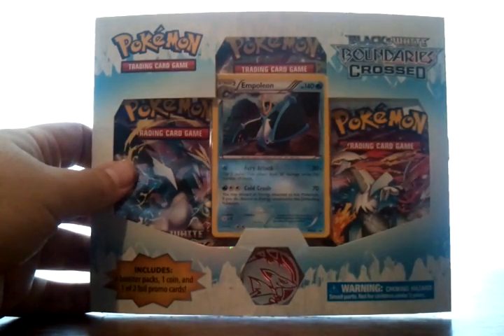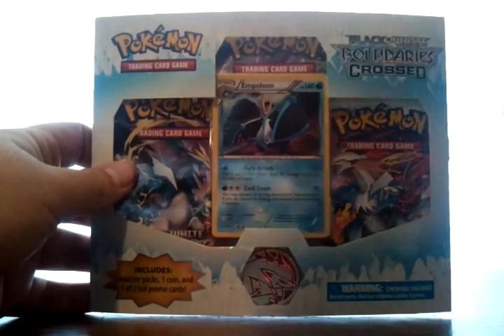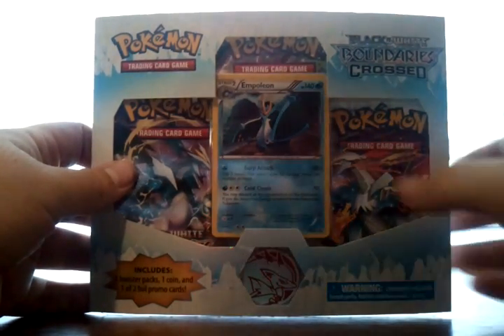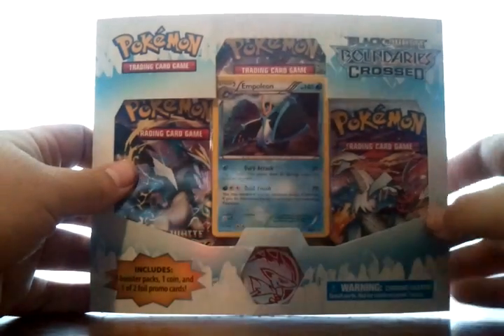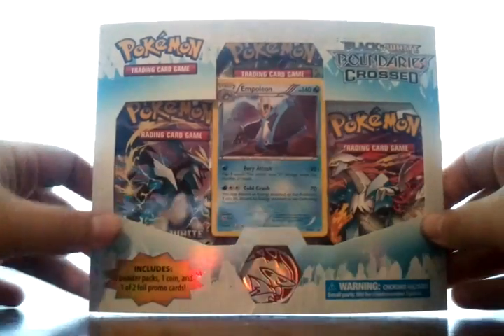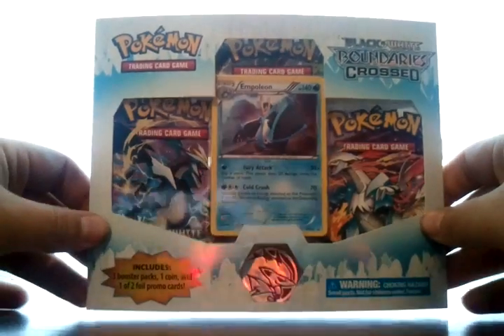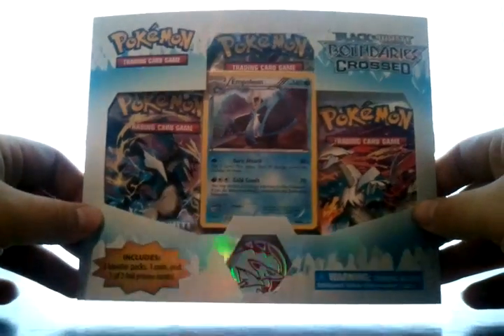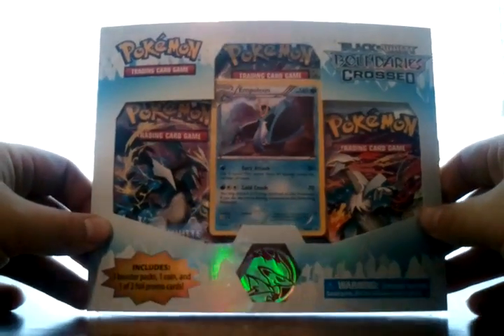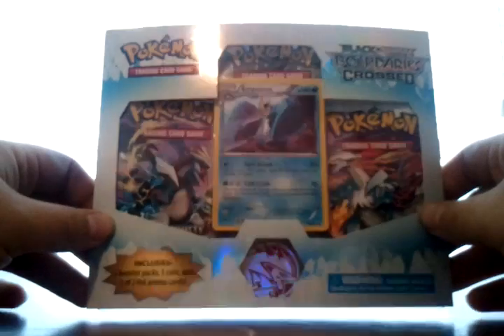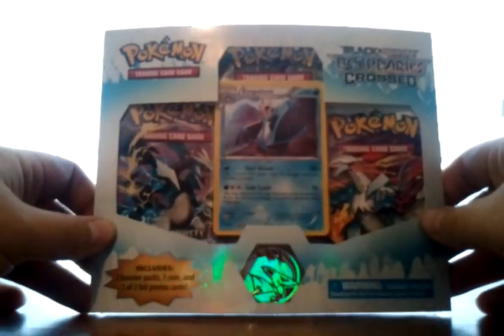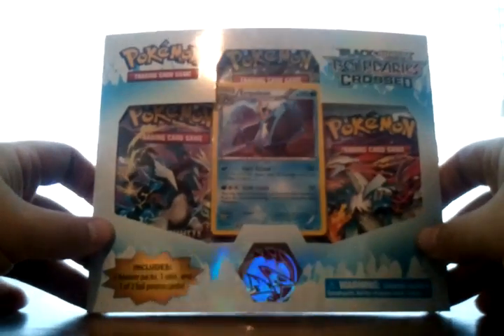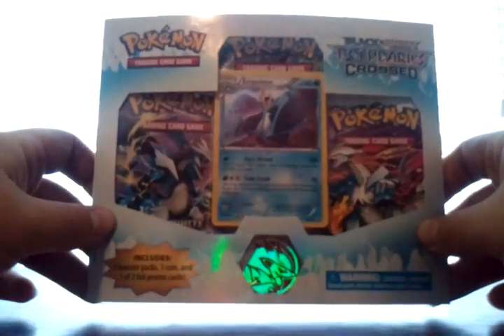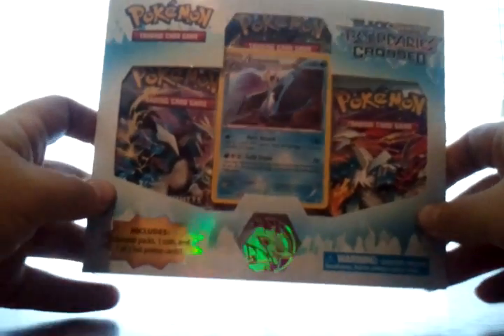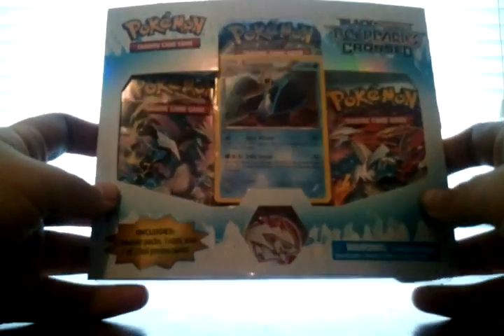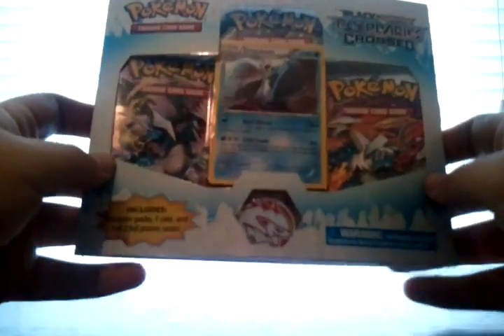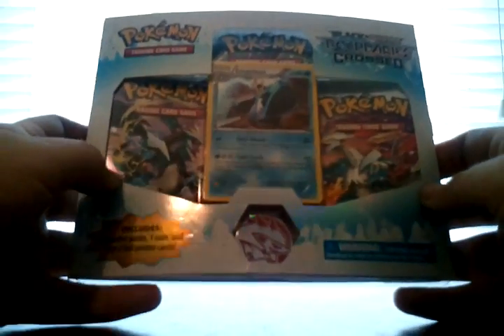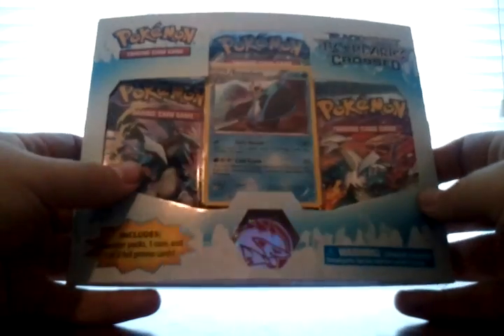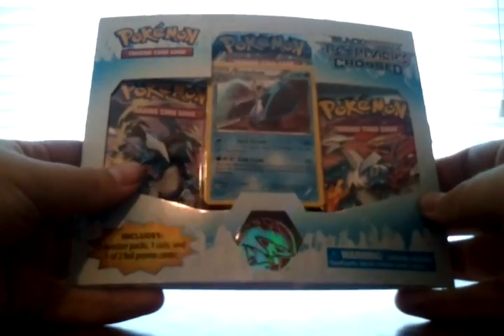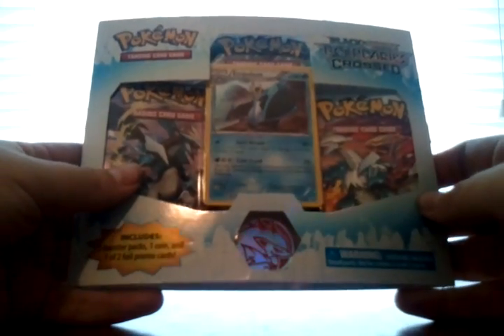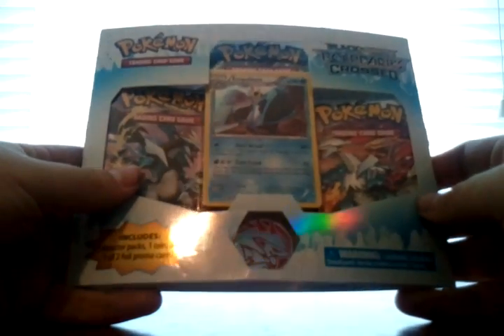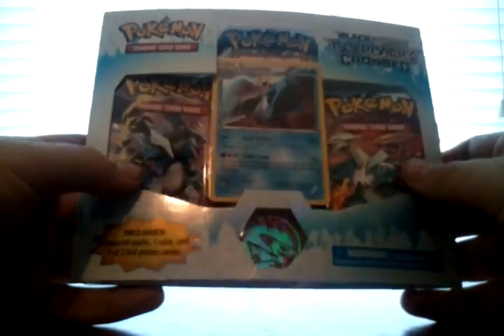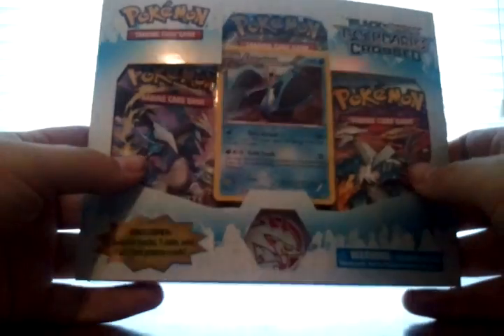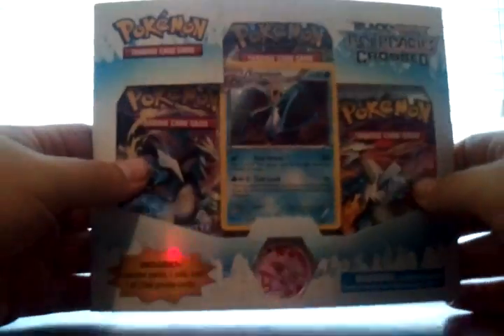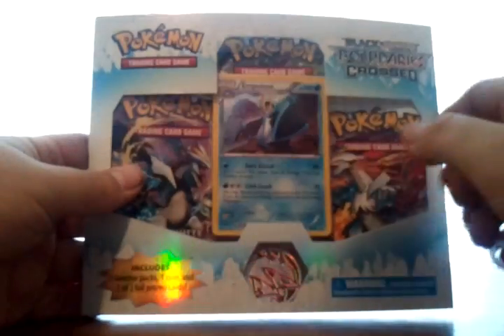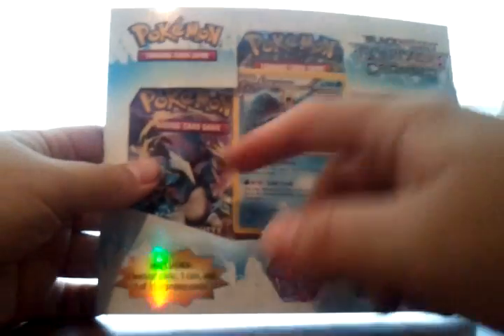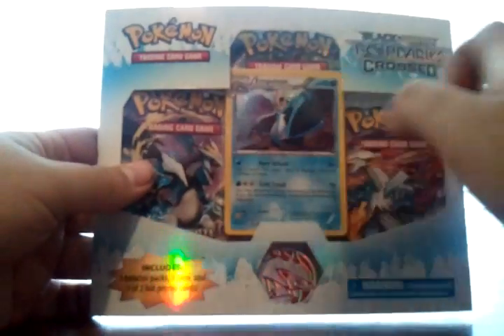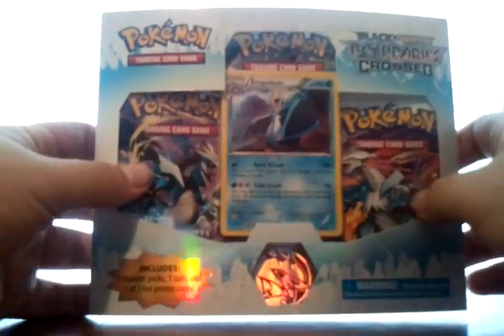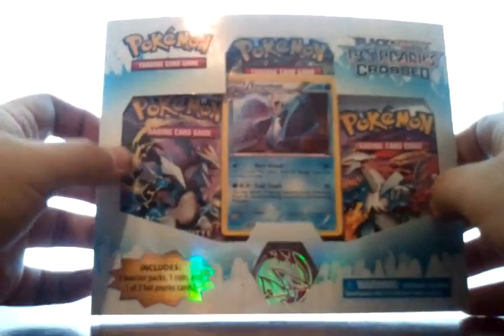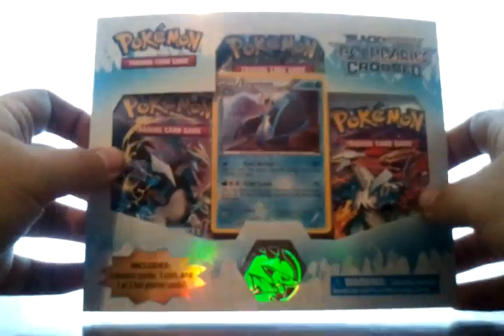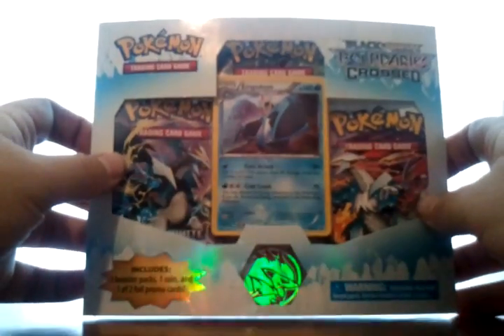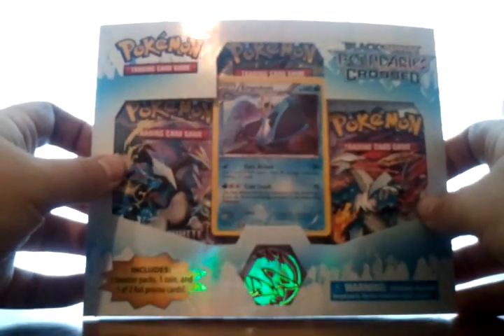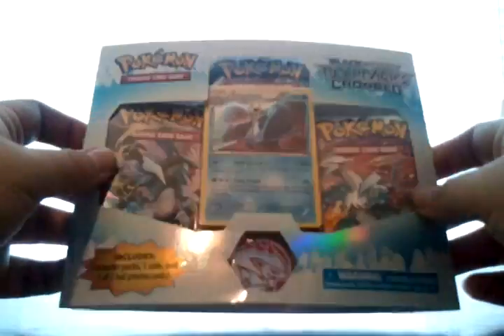Hello YouTube, this is GamerDotsa, and today I'm going to be opening up the second Pokemon Black and White Boundaries Cross Booster Pack. This one has the Empoleon promo in it, as well as three Black and White Boundaries Cross Booster Packs.